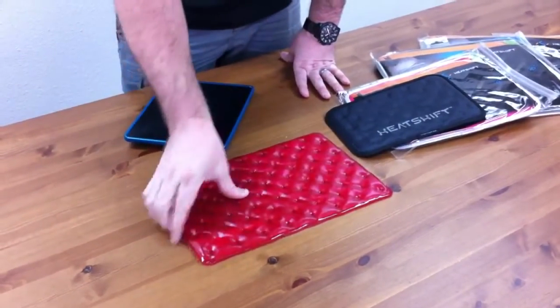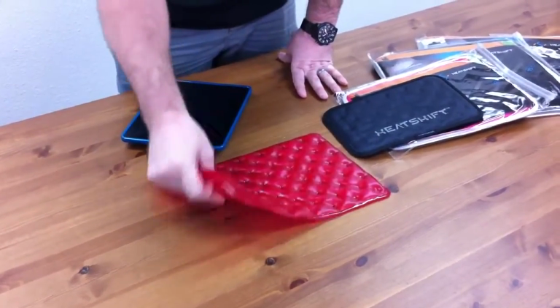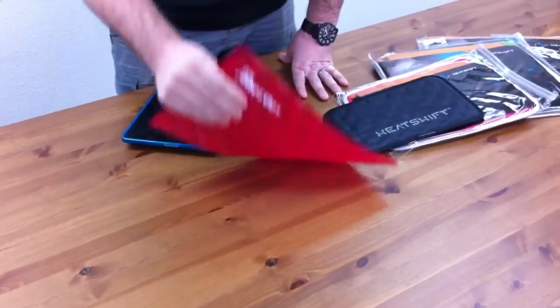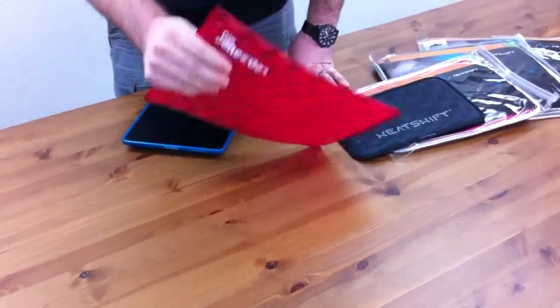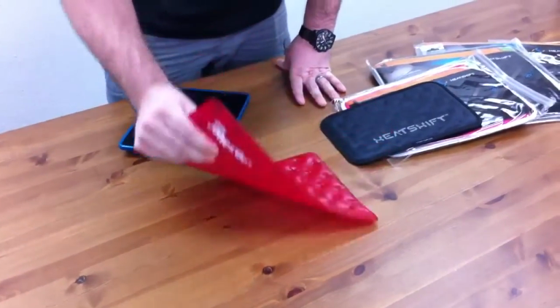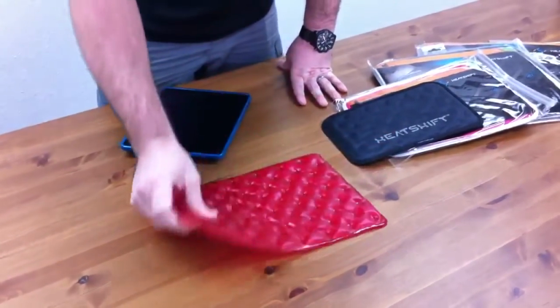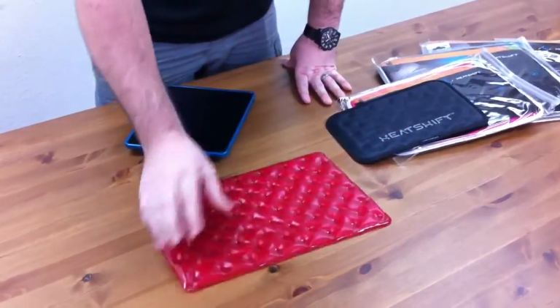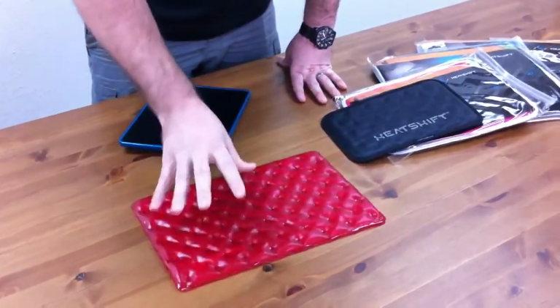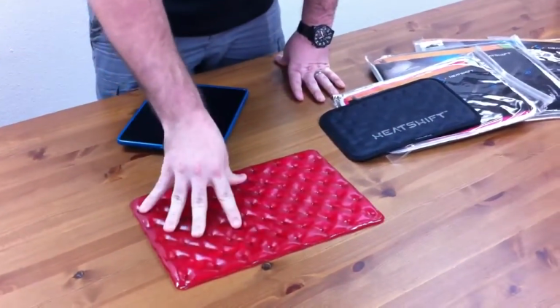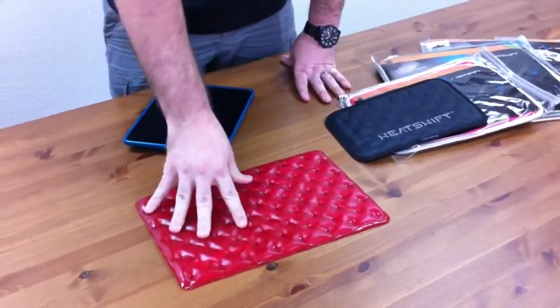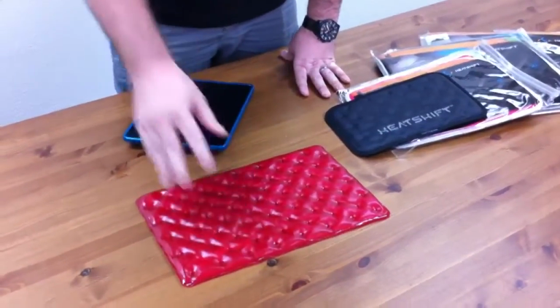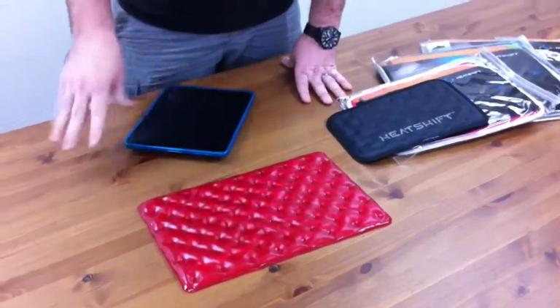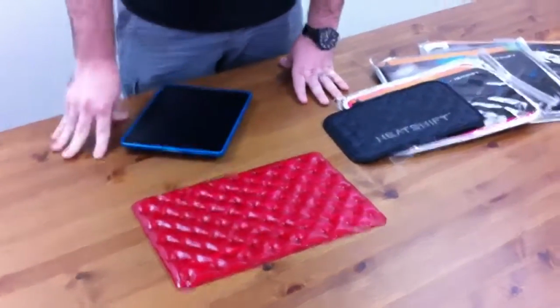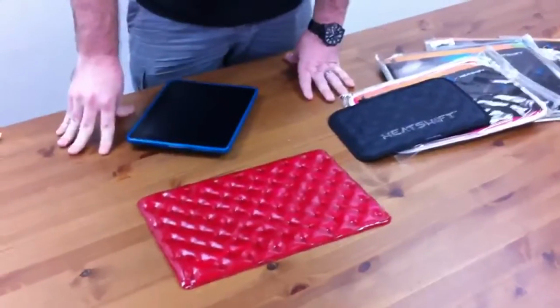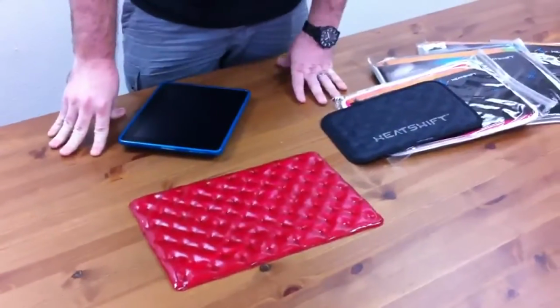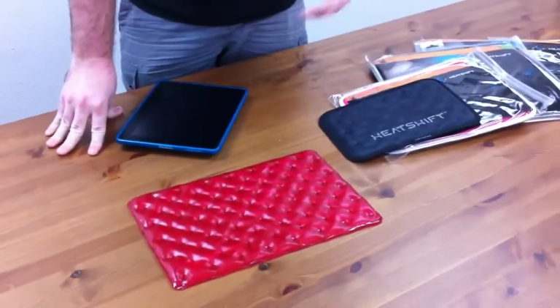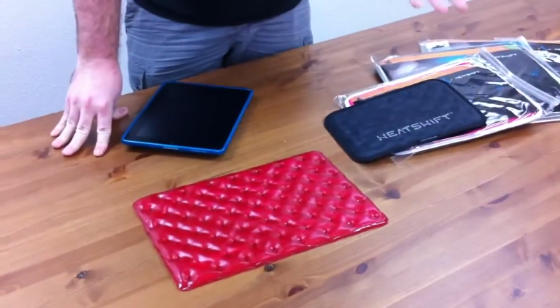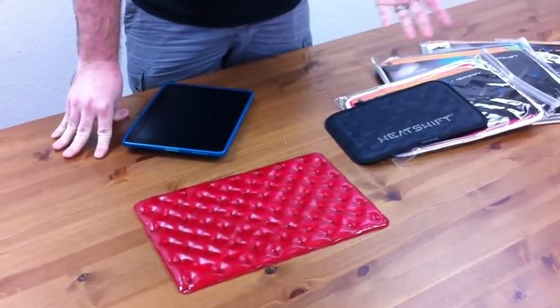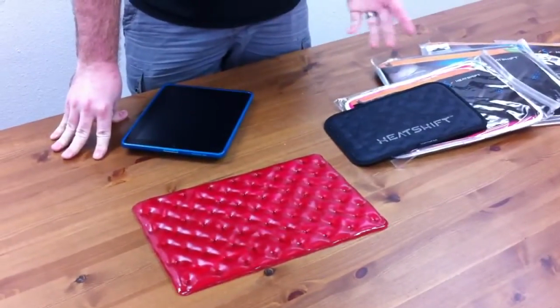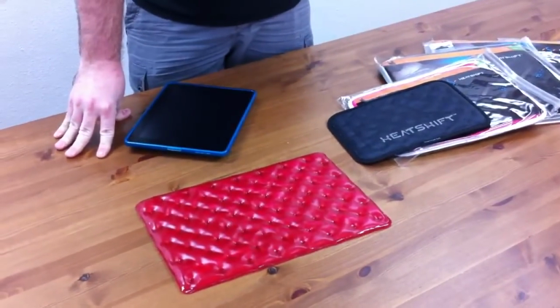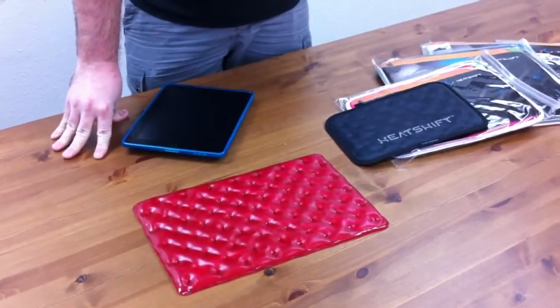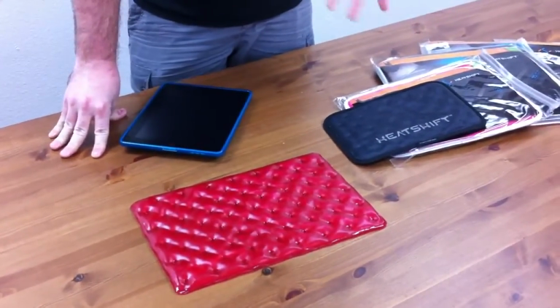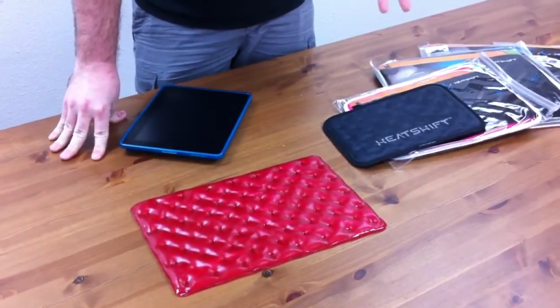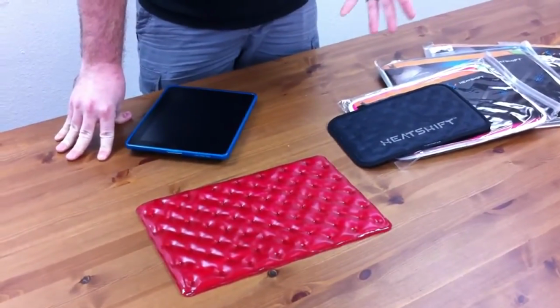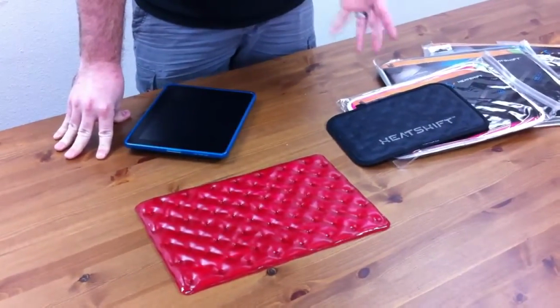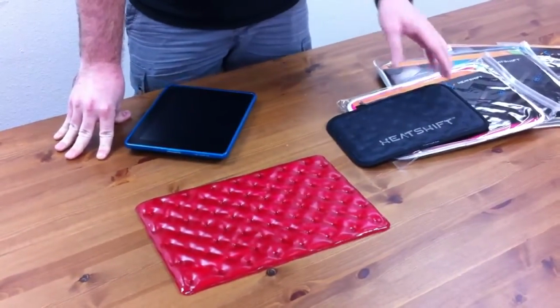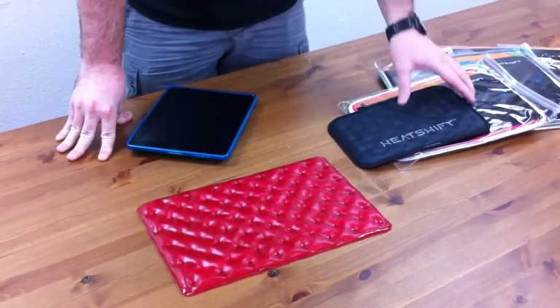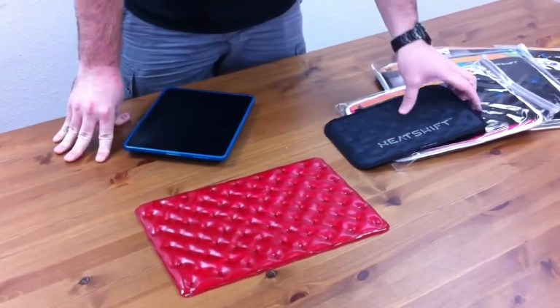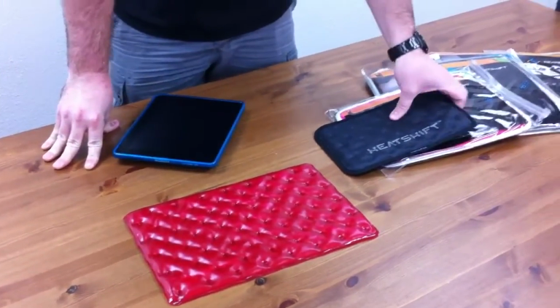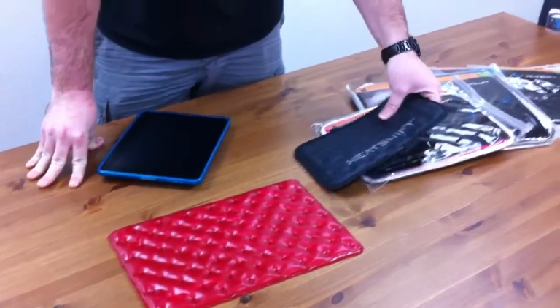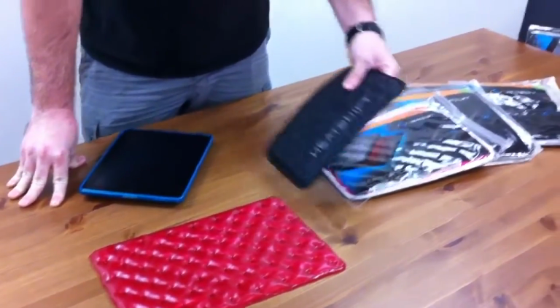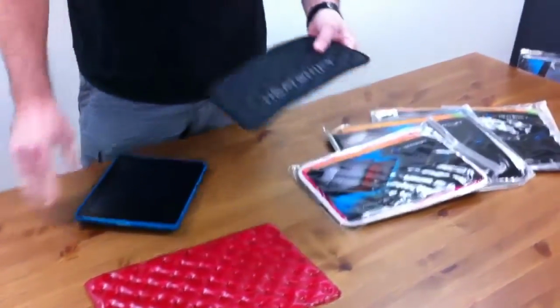These are great for traveling when you're charging on the go — you know, you always feel that heat coming up from the backside of the battery.